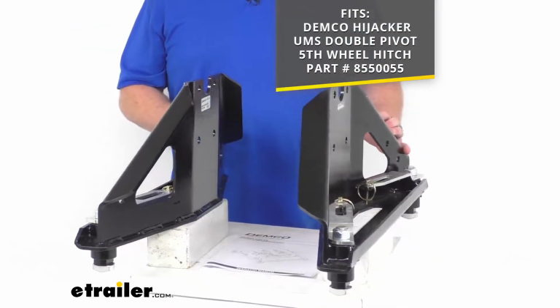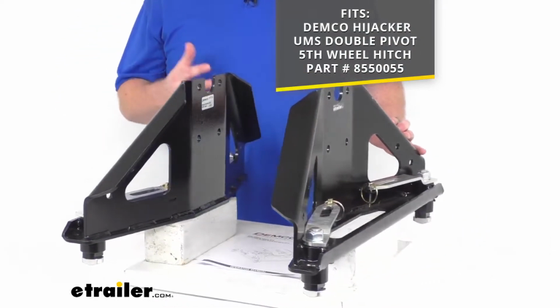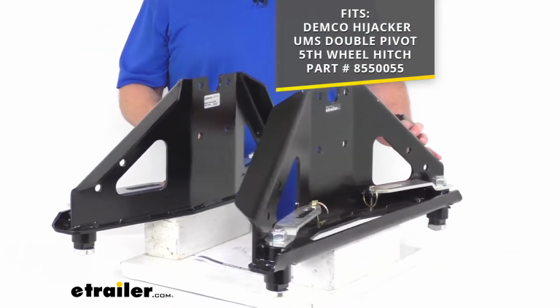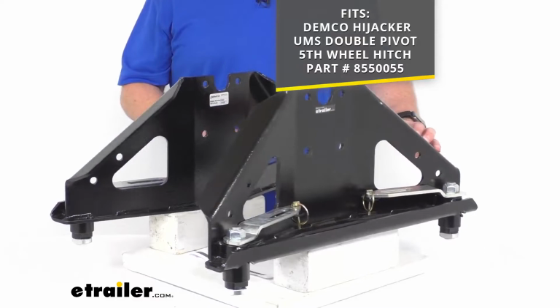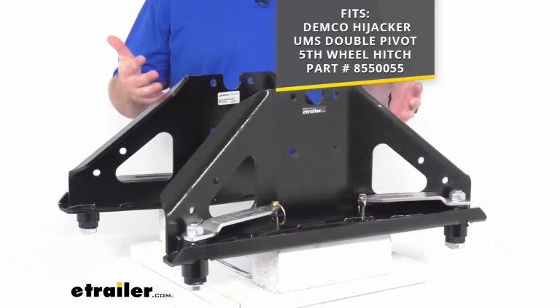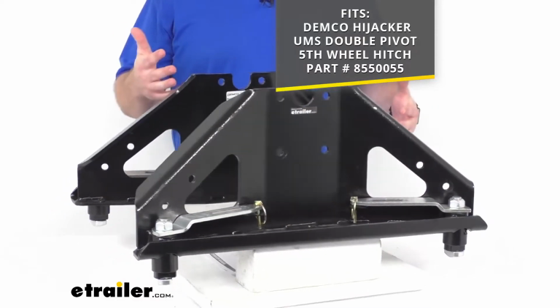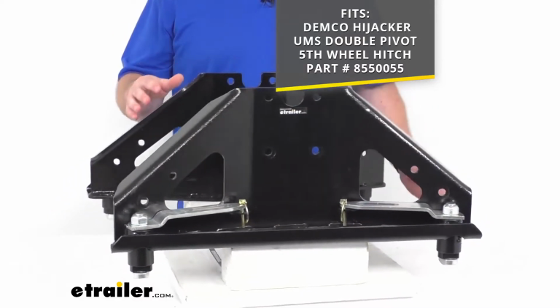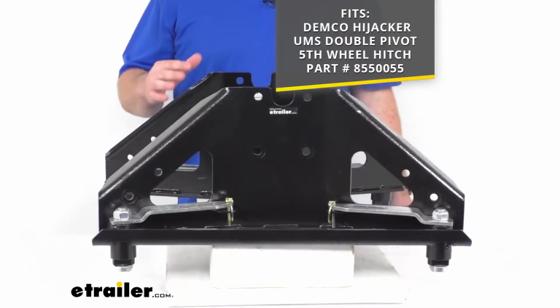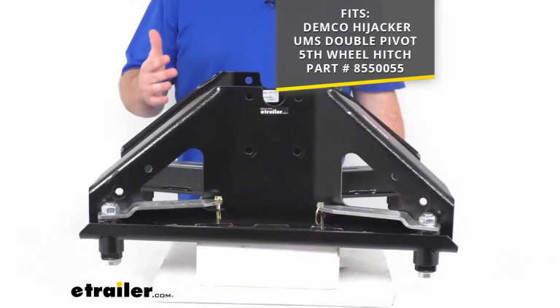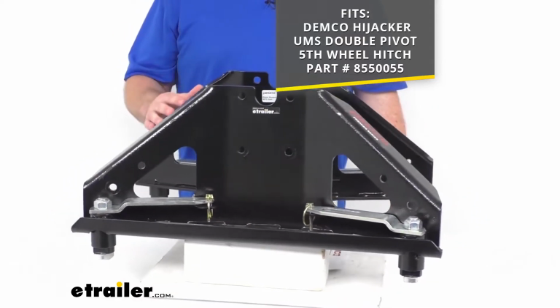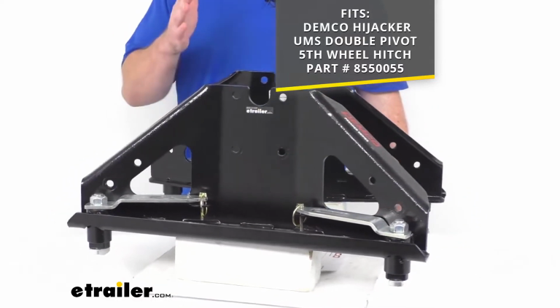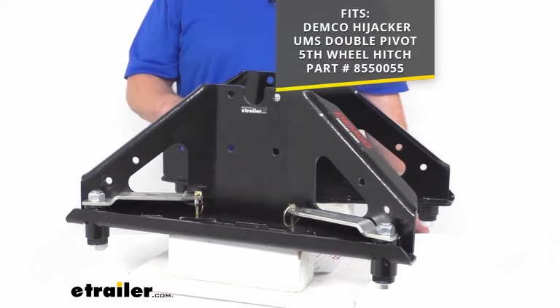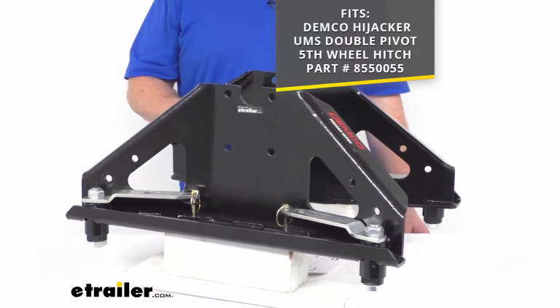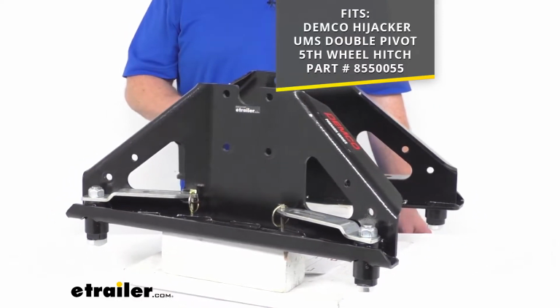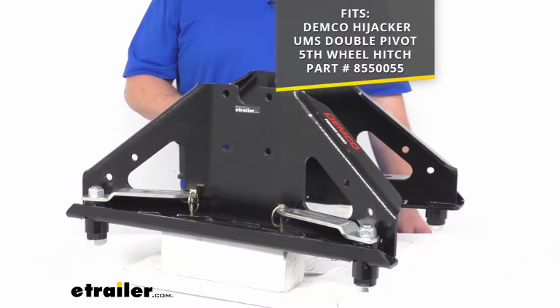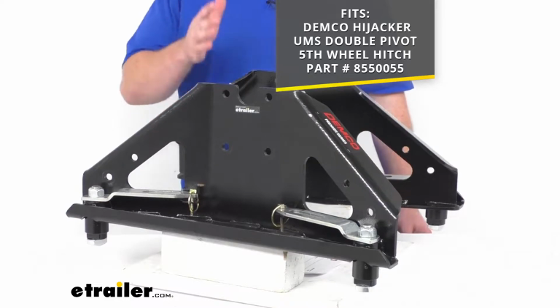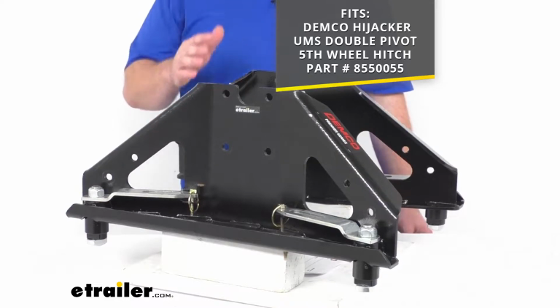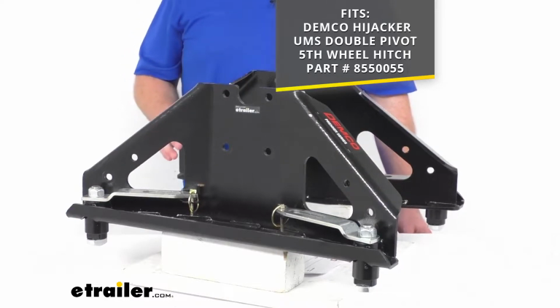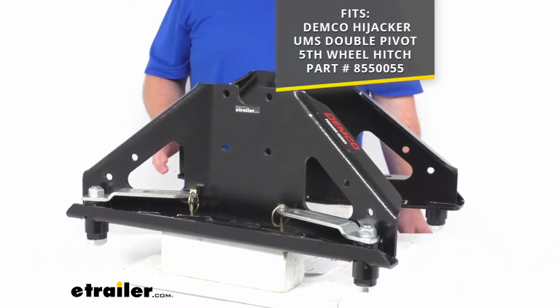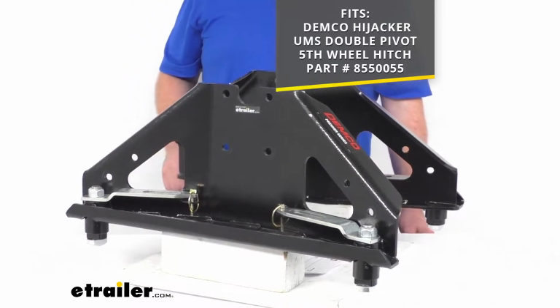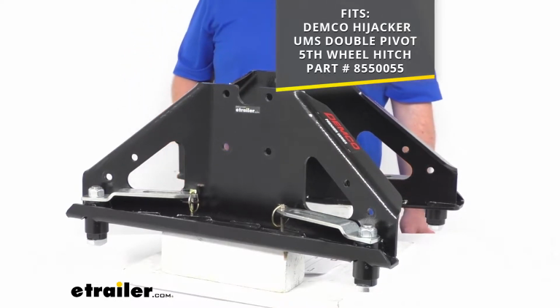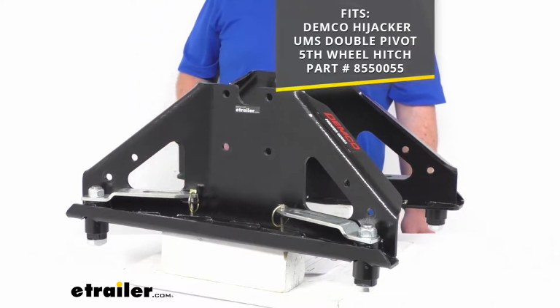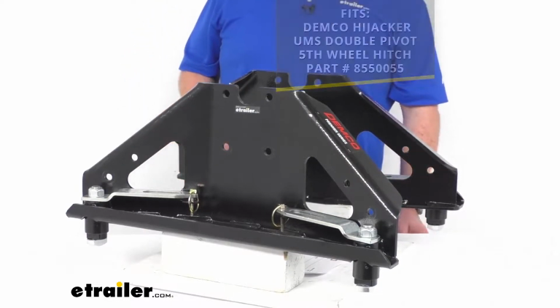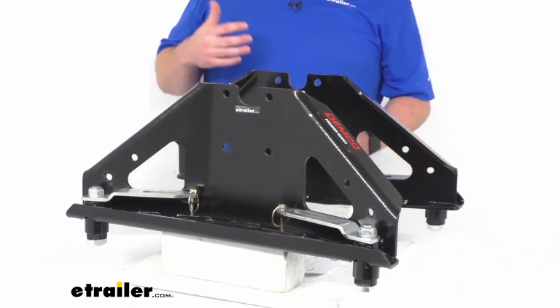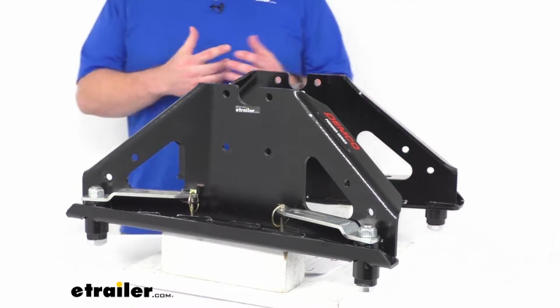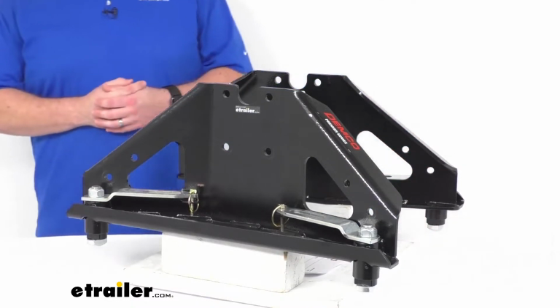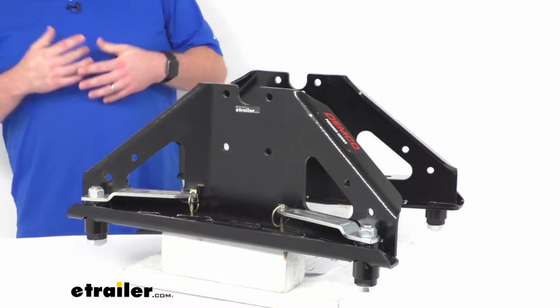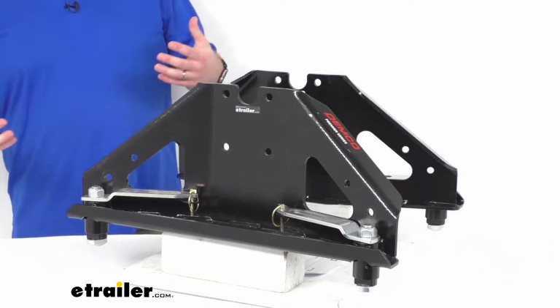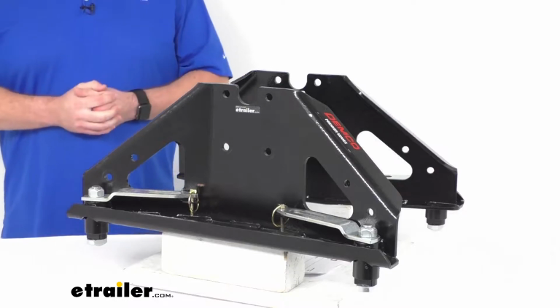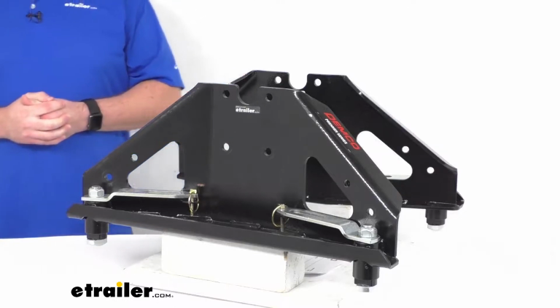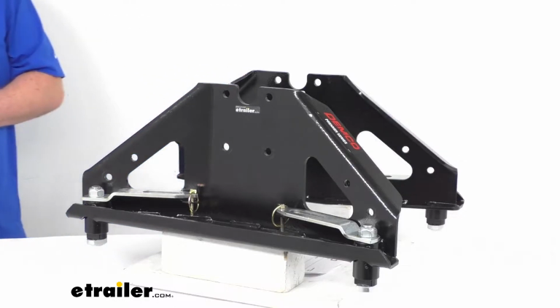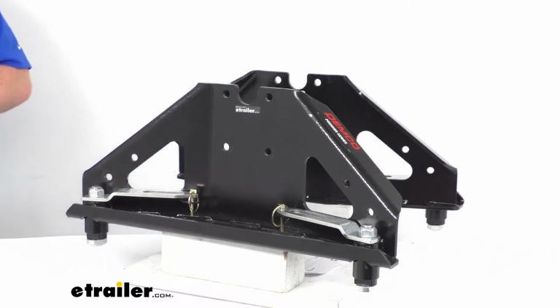These are going to be an exact replacement from Demco, so you can trust they are going to fit that model fifth wheel hitch that you see on the screen there. You're not going to have to worry about compatibility issues or anything like that.